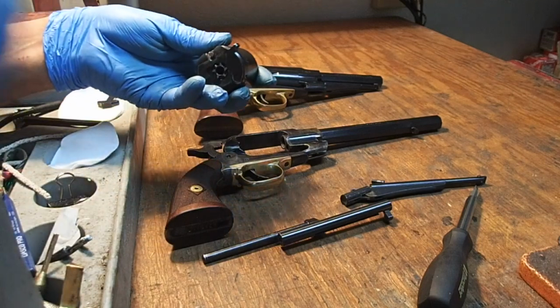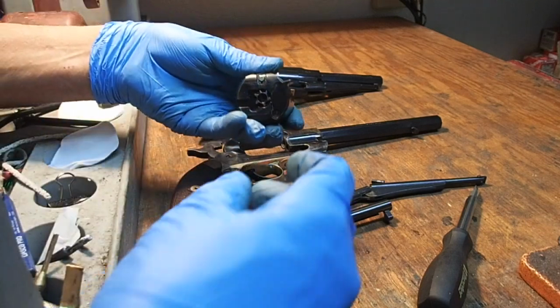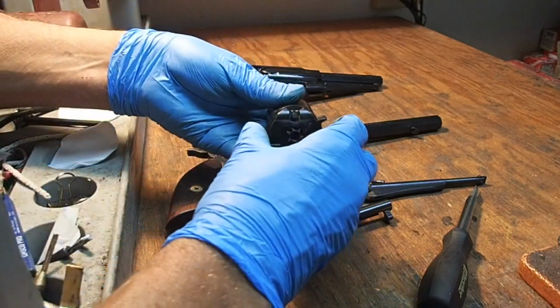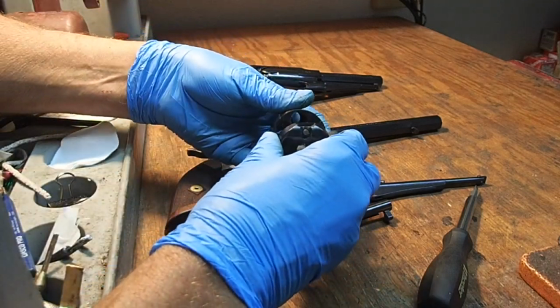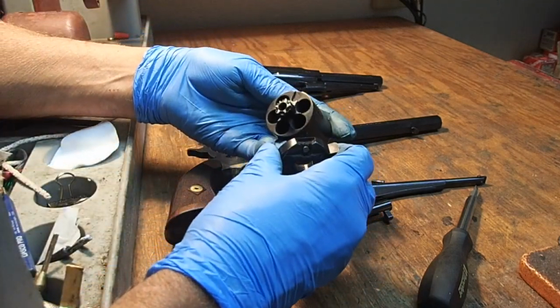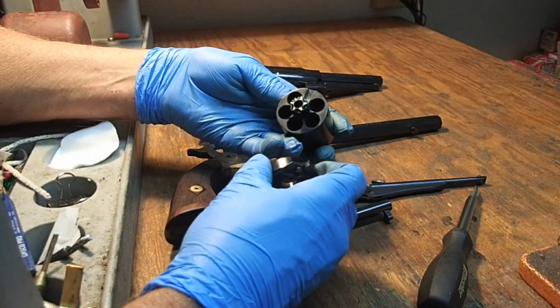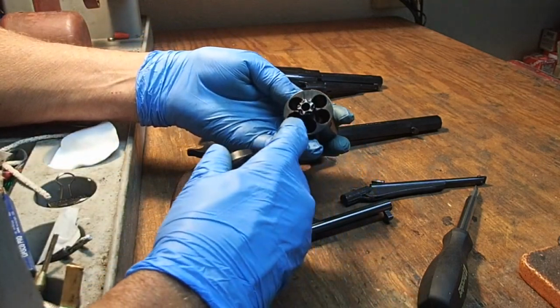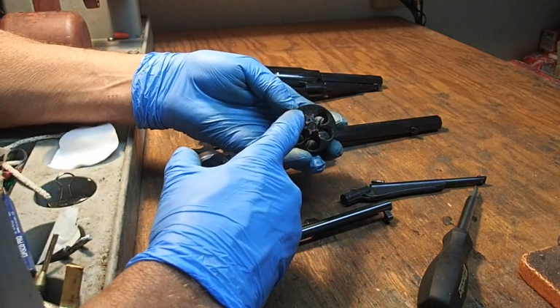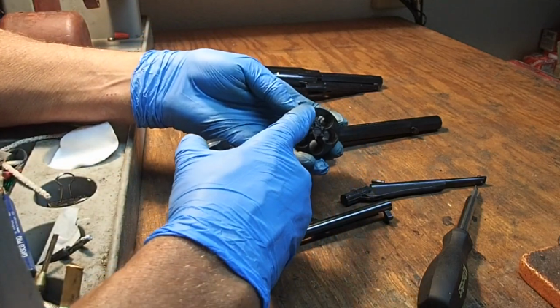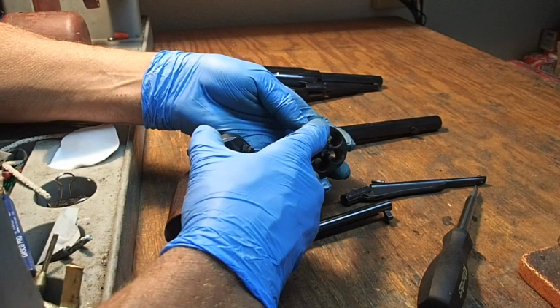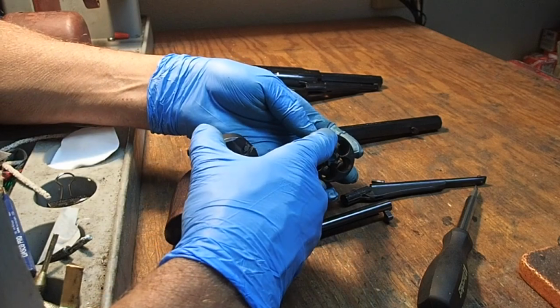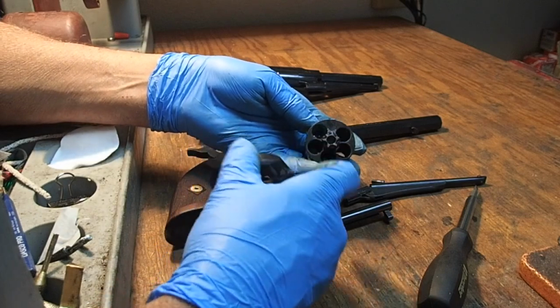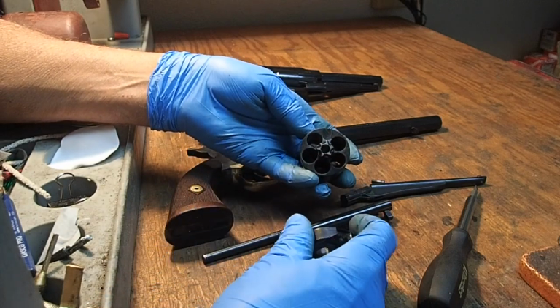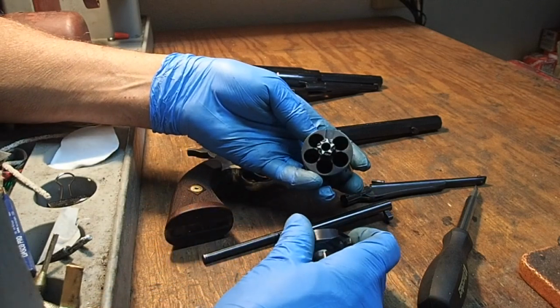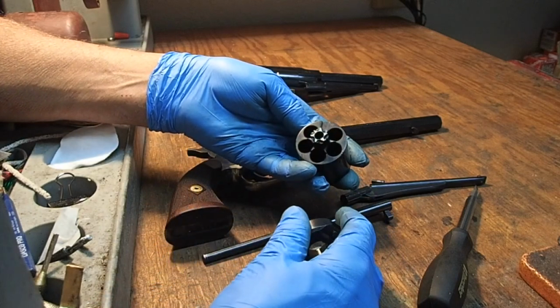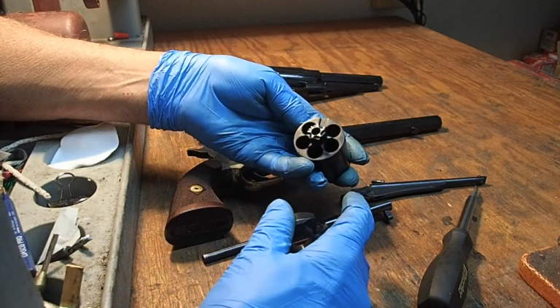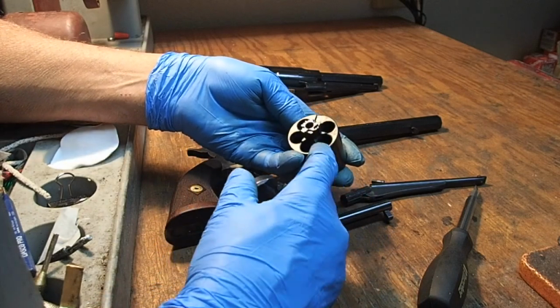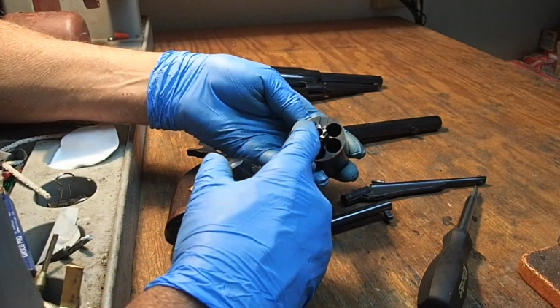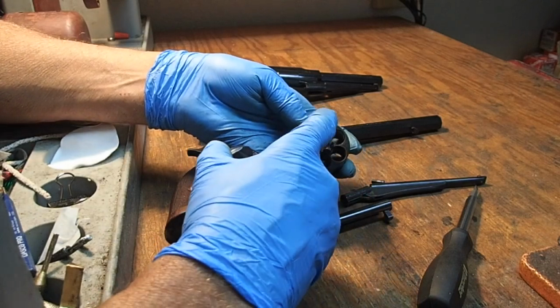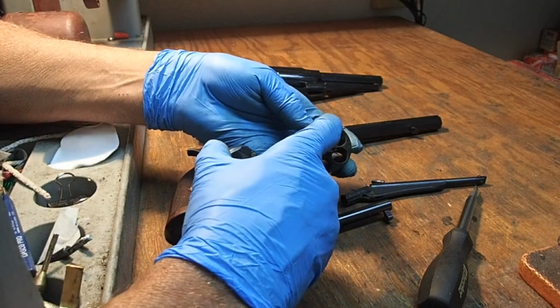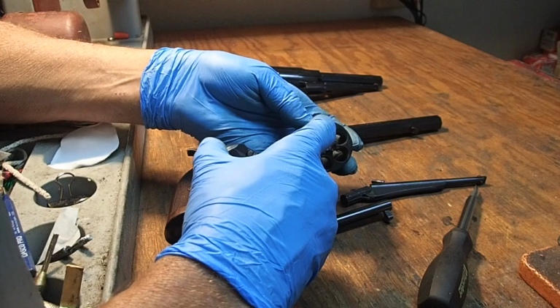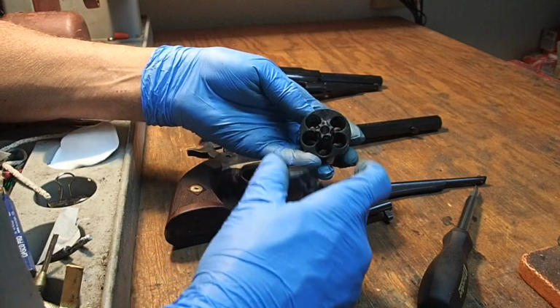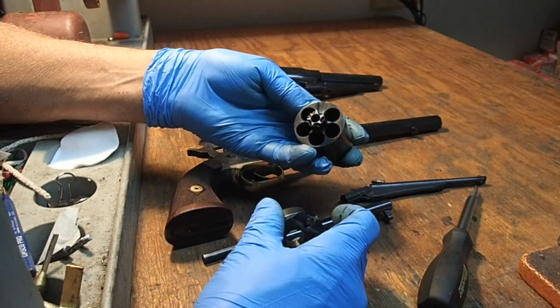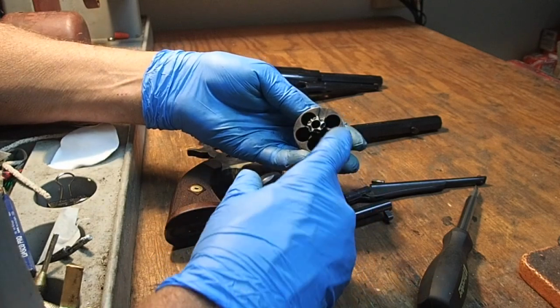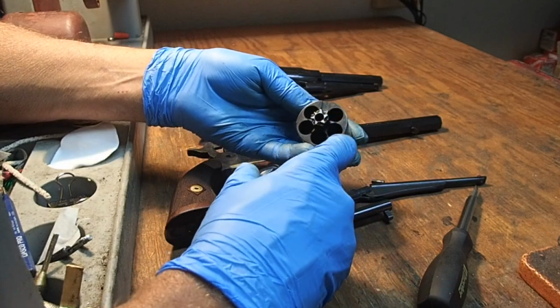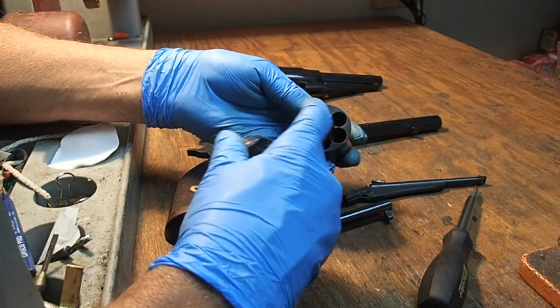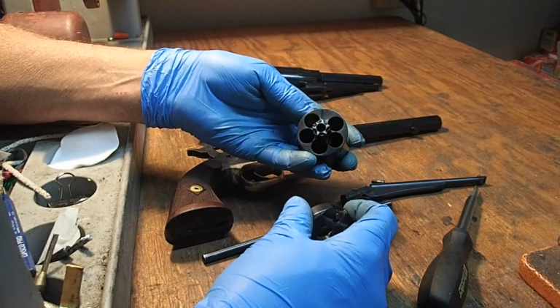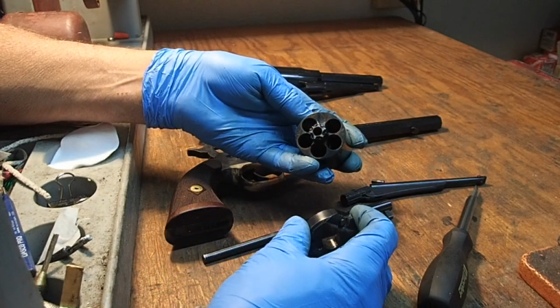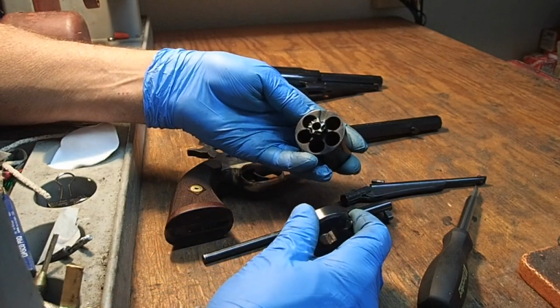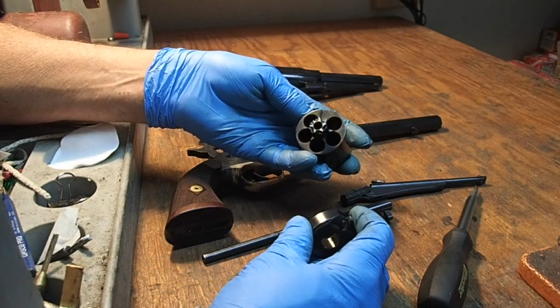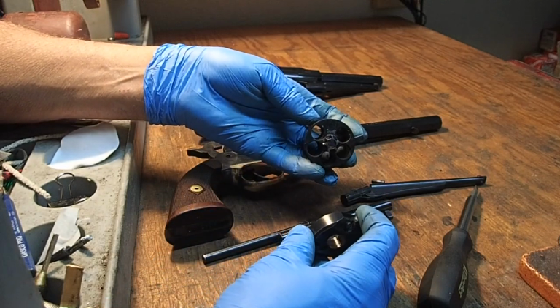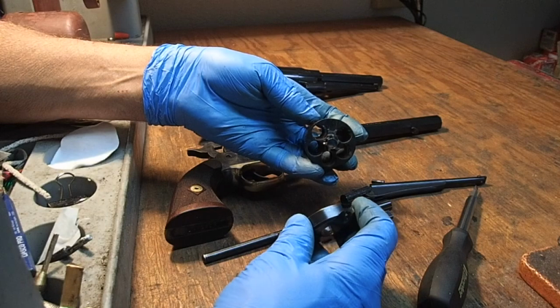If you will notice, there is a safety notch here on the cursed cylinder. You always want to drop your hammer down on that safety notch, and that way you can carry all 5 chambers loaded.